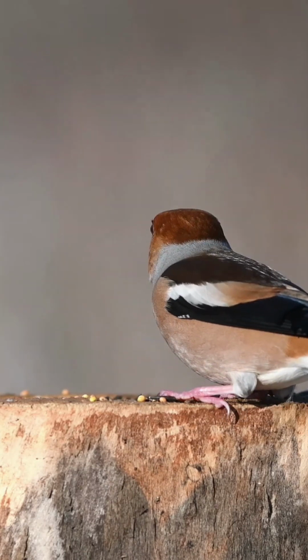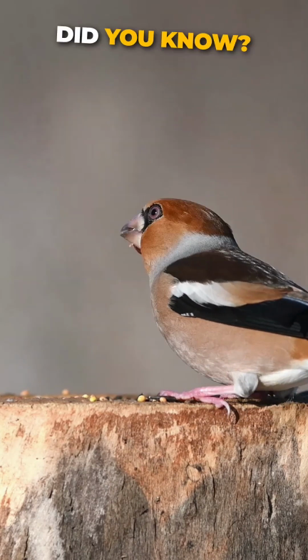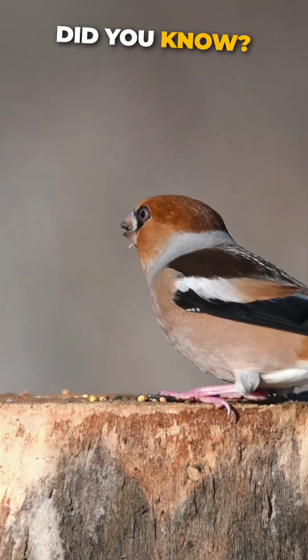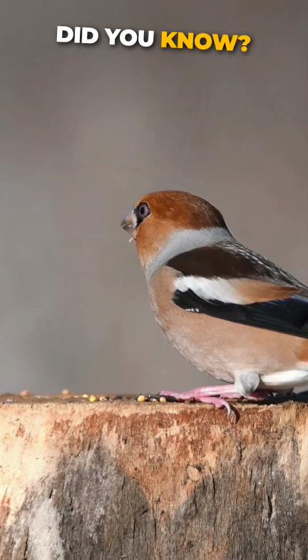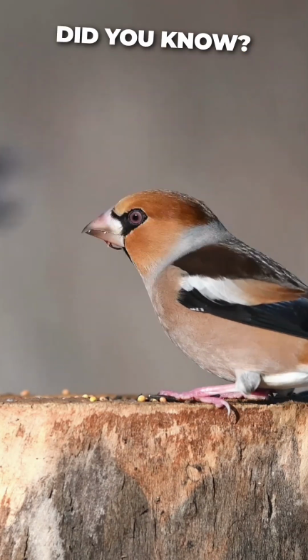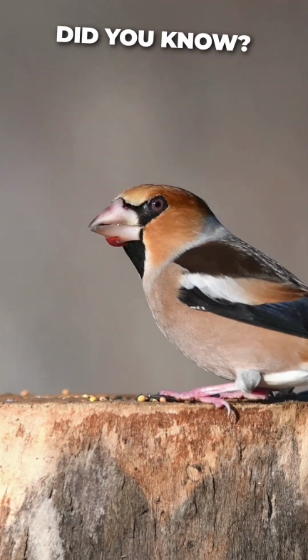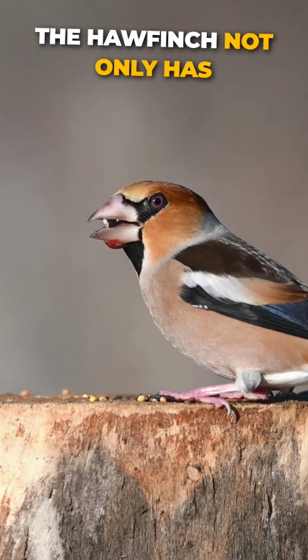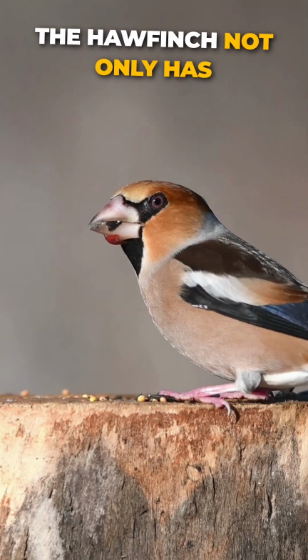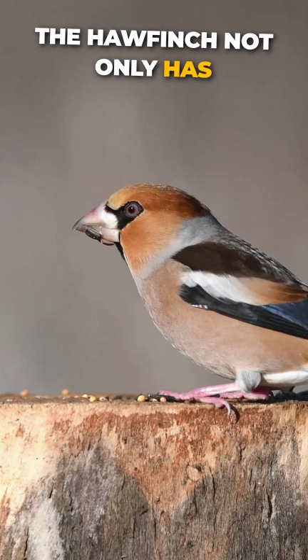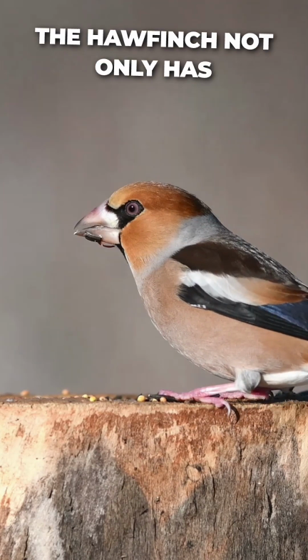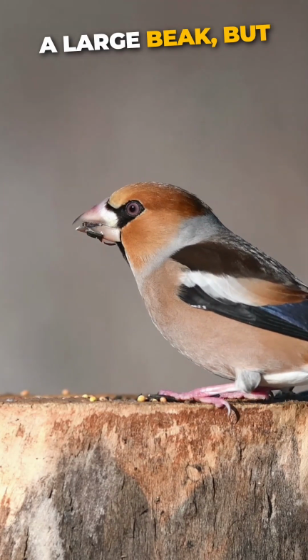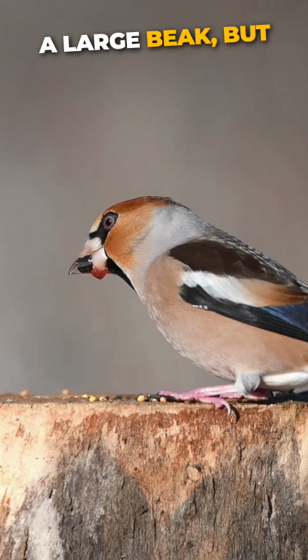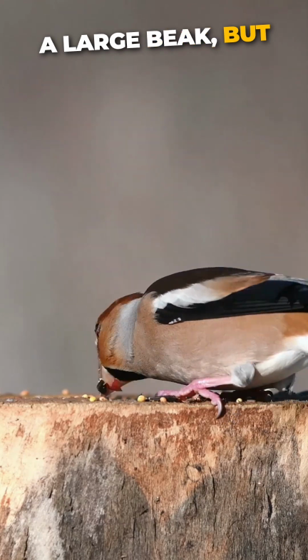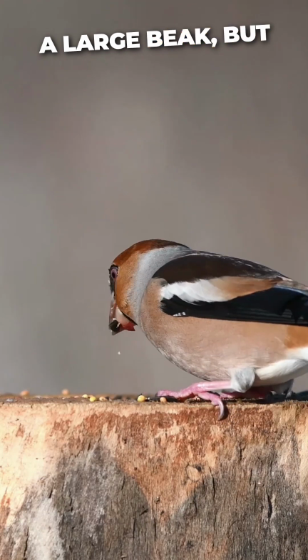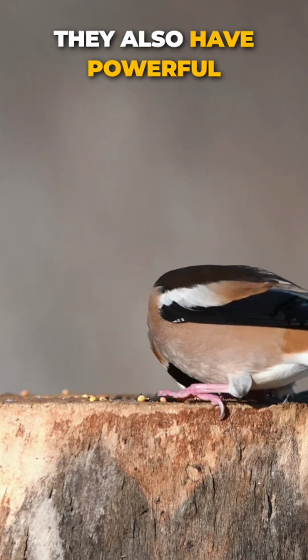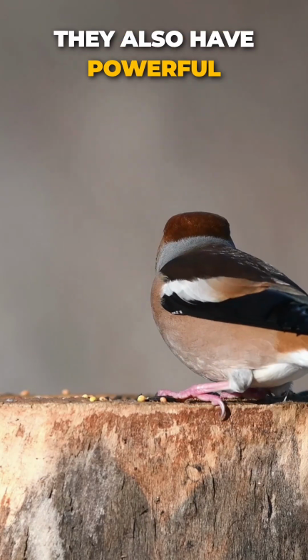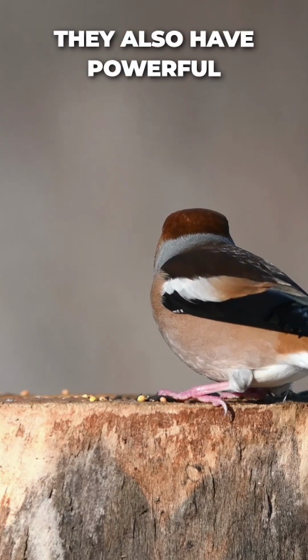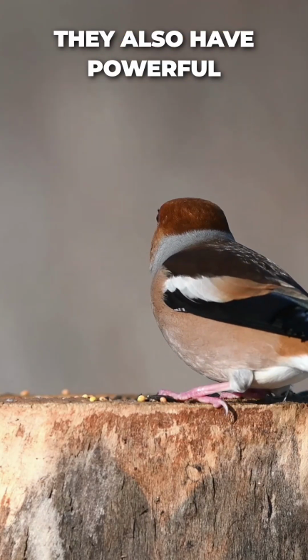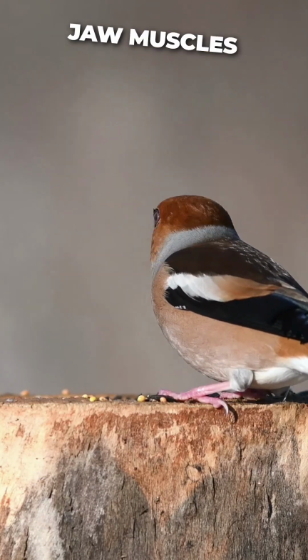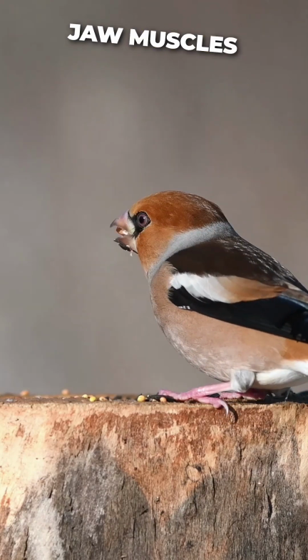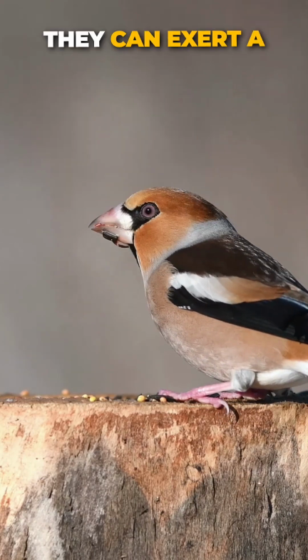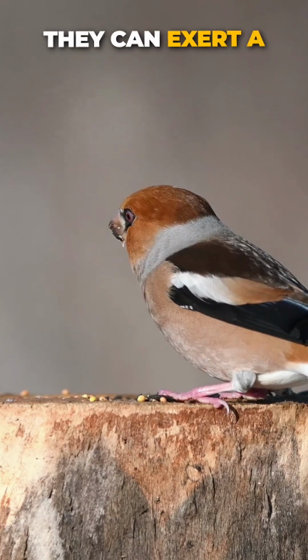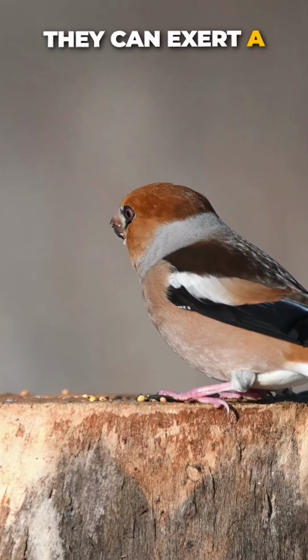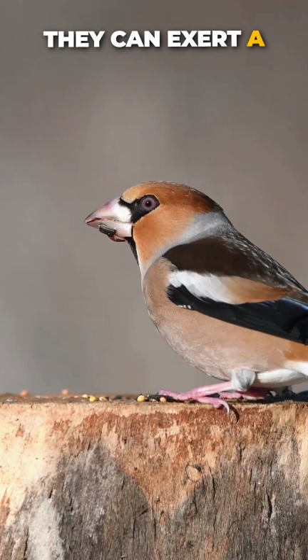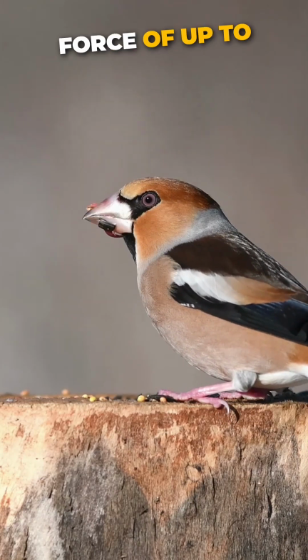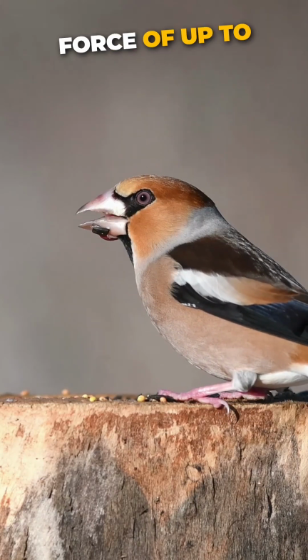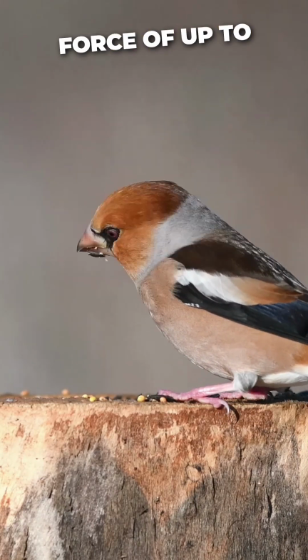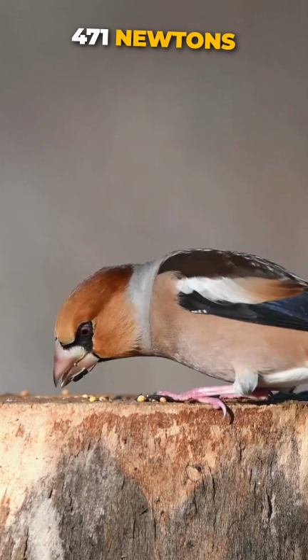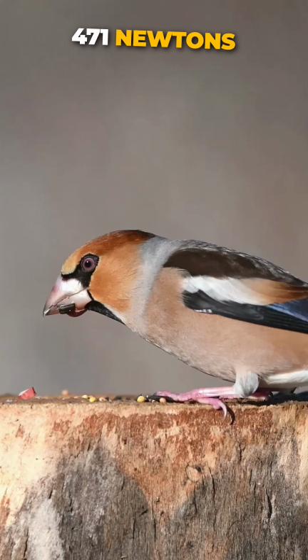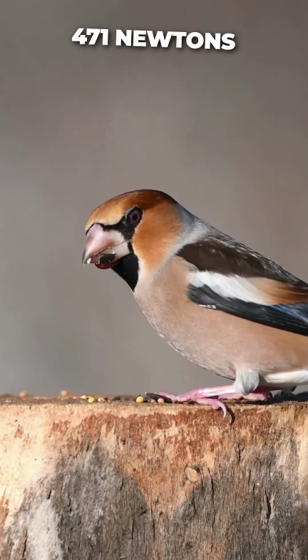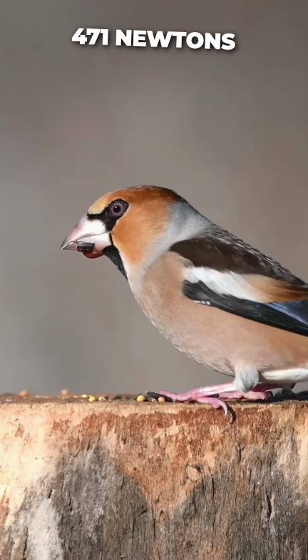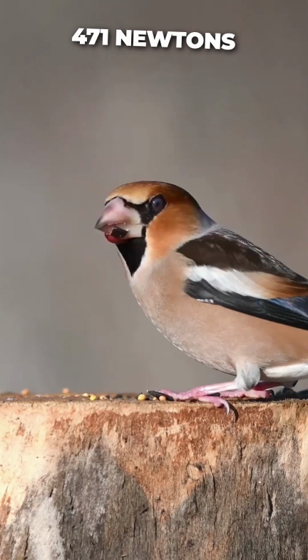Did you know? The hawfinch not only has a large beak, but they also have powerful jaw muscles. They can exert a force of up to 471 newtons.